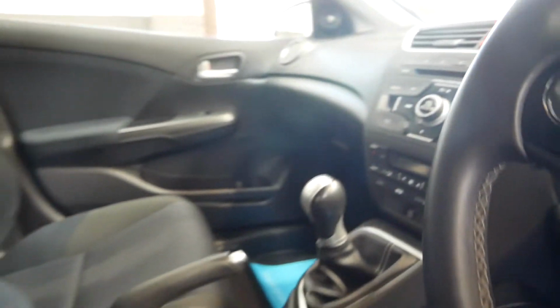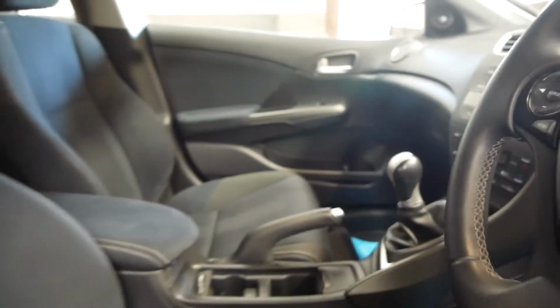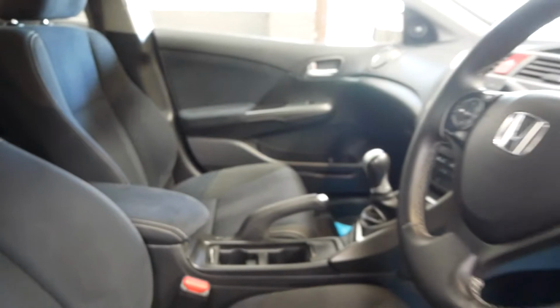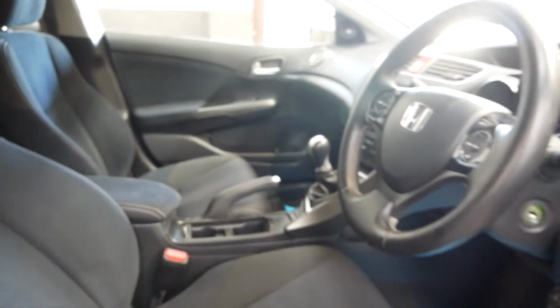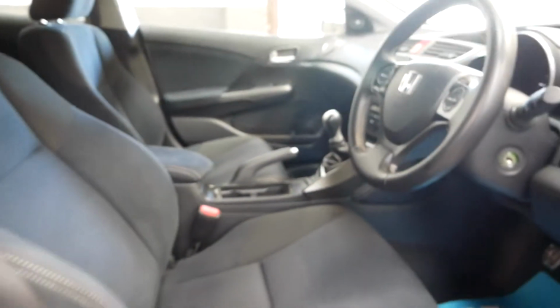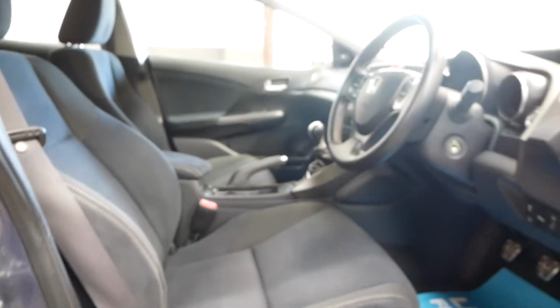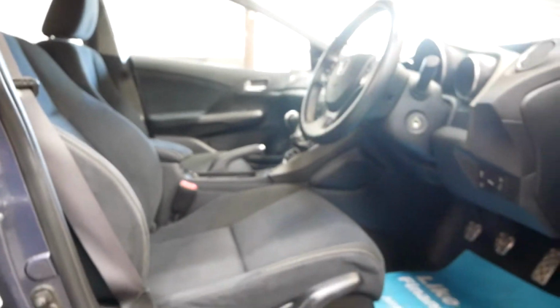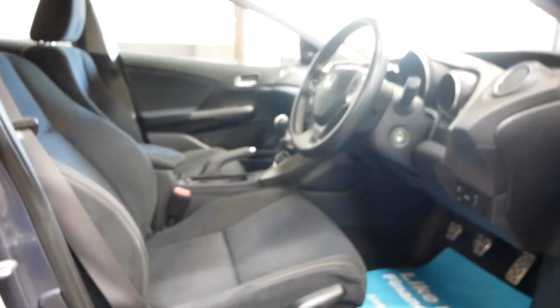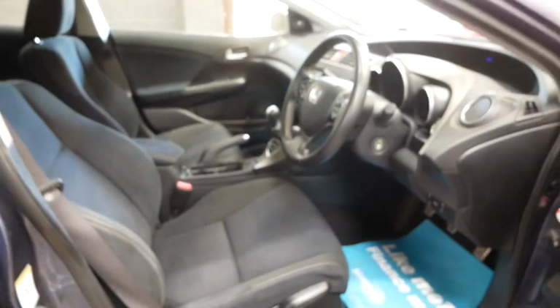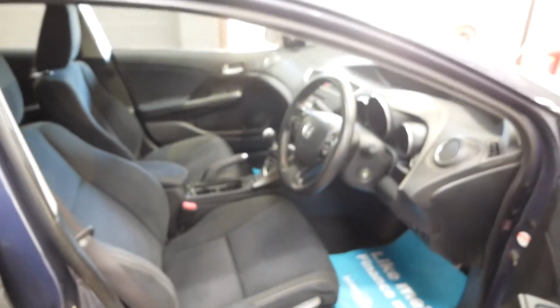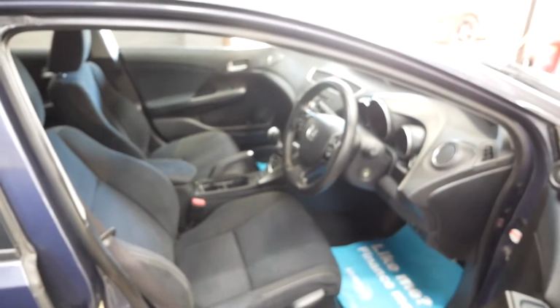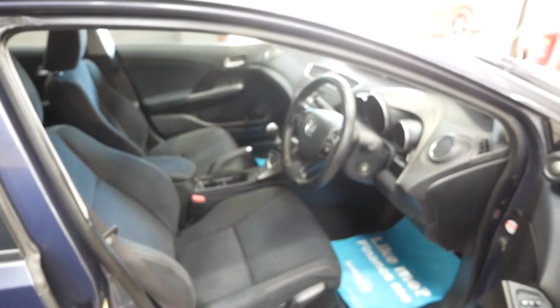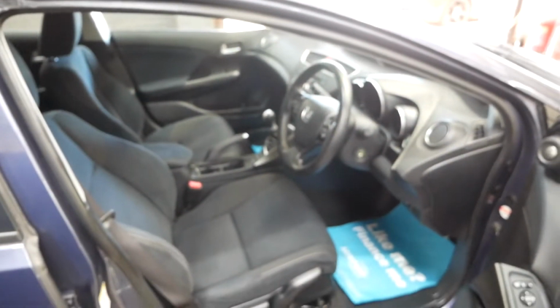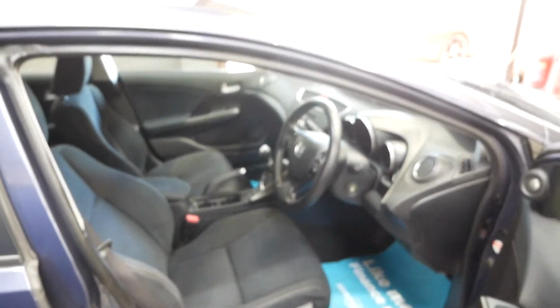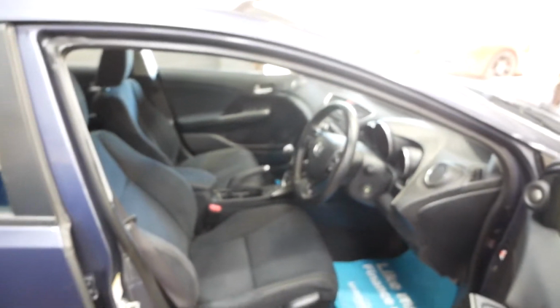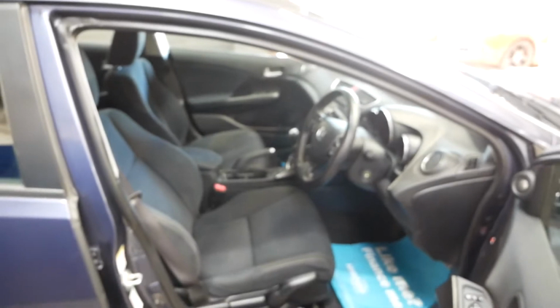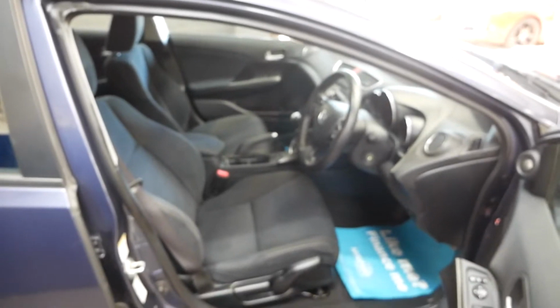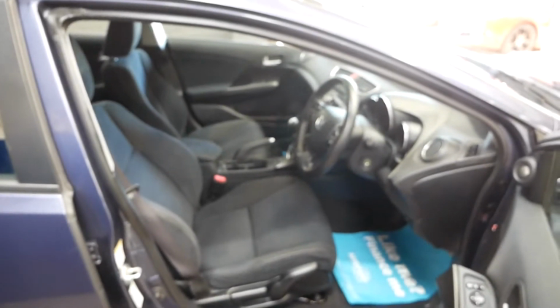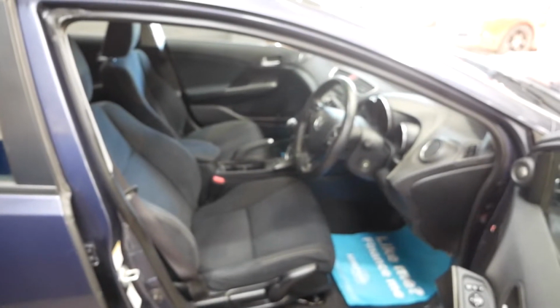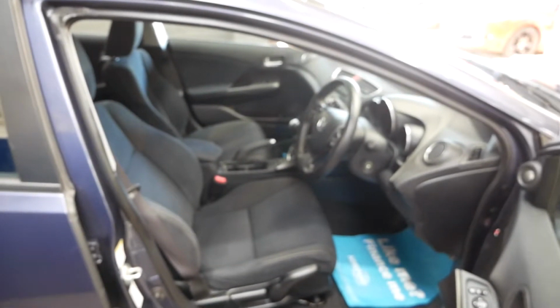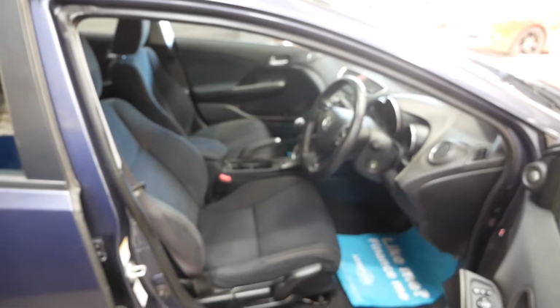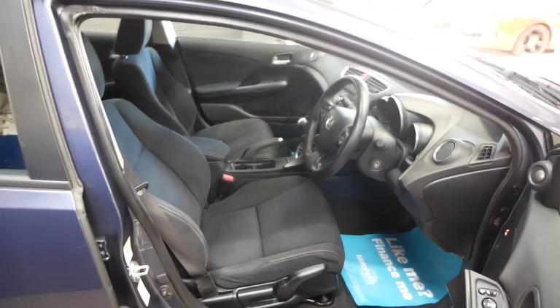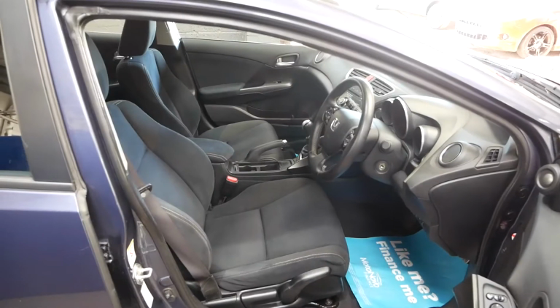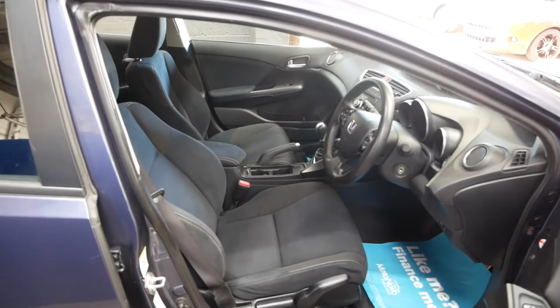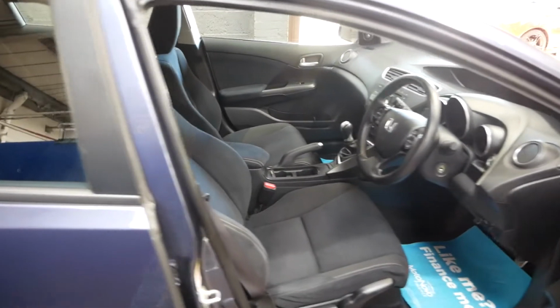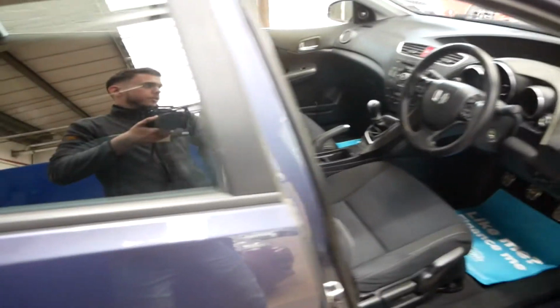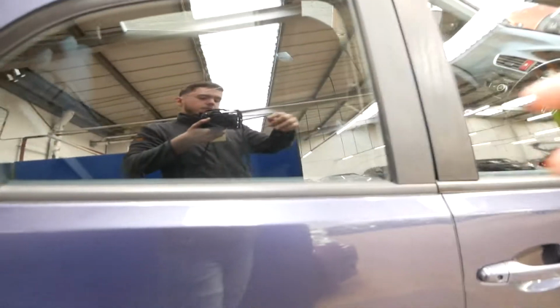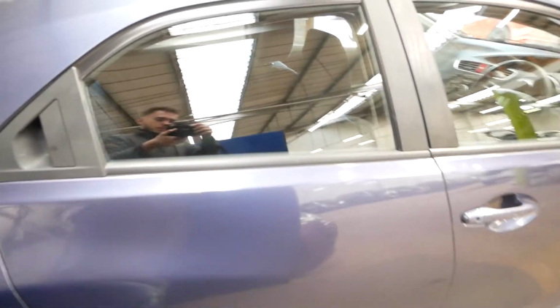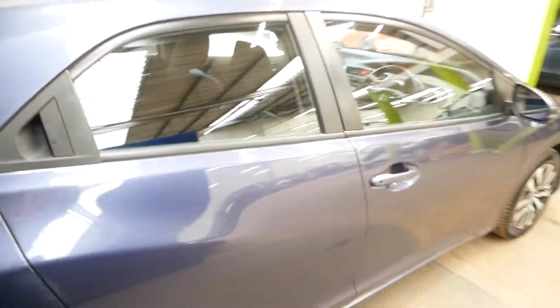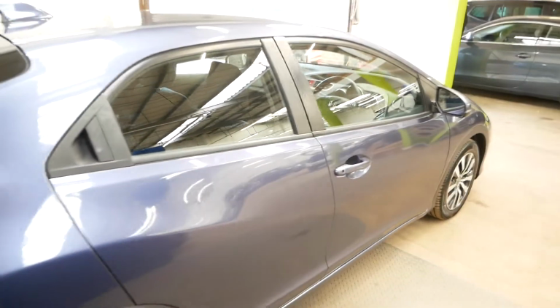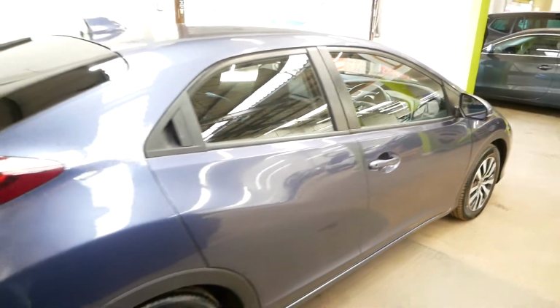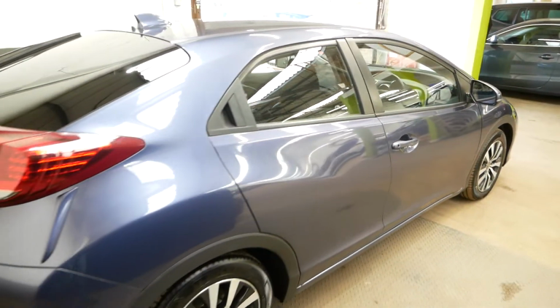In there as well there's USB, aux, and 12-volt sockets, so it's got all the modern things inside. Let's go around the back.